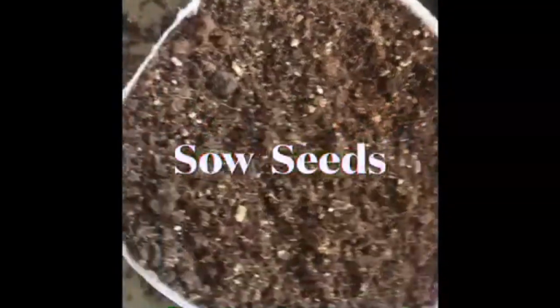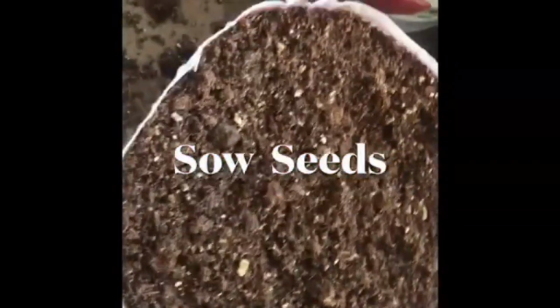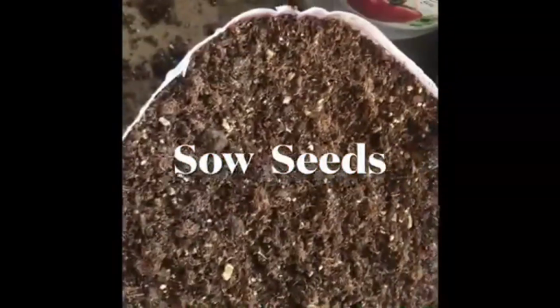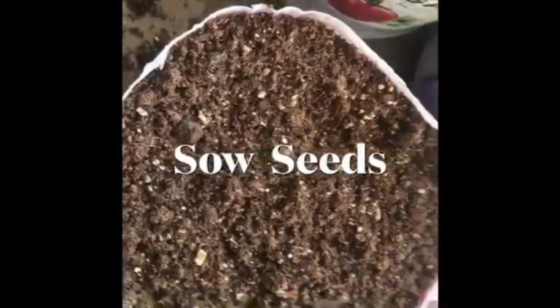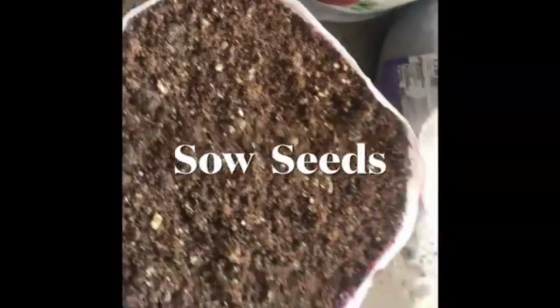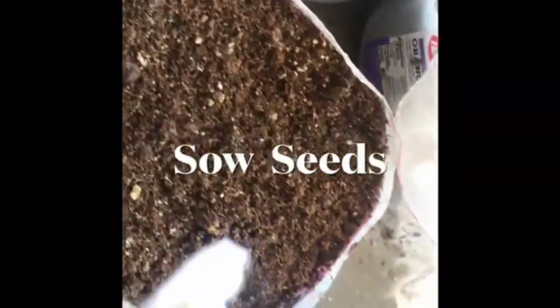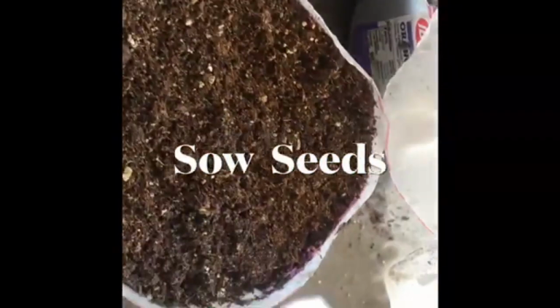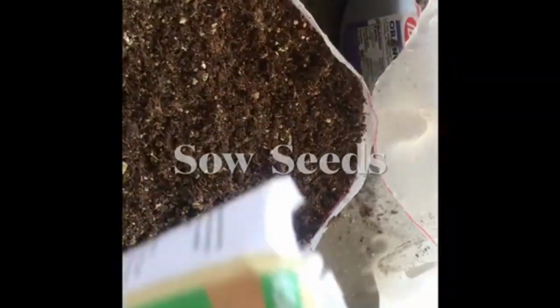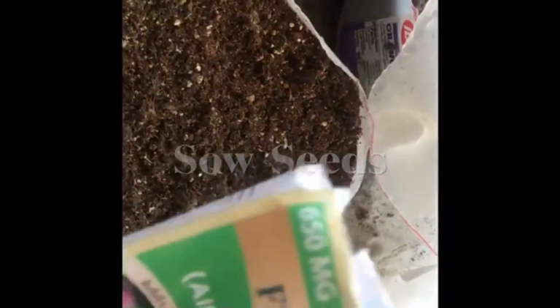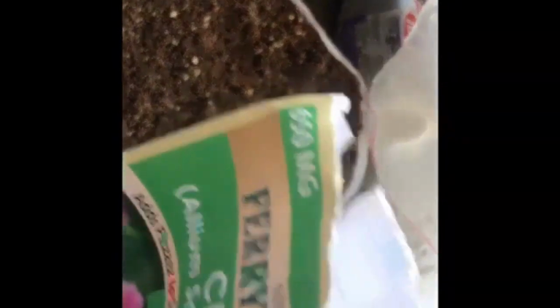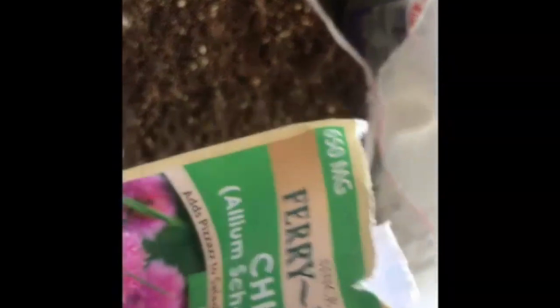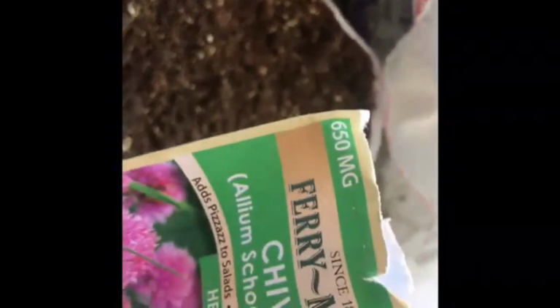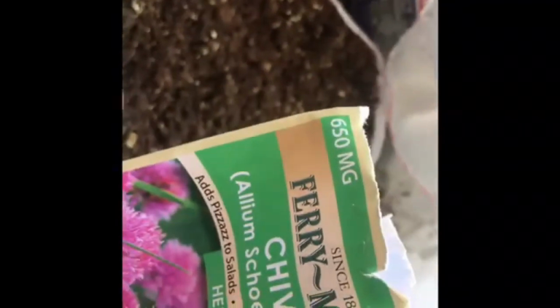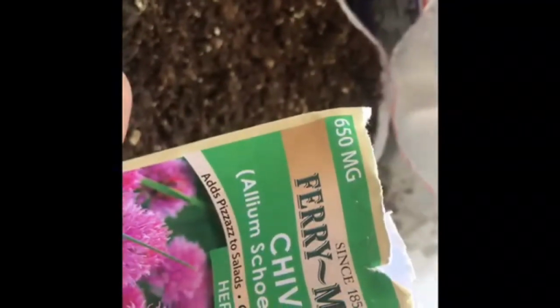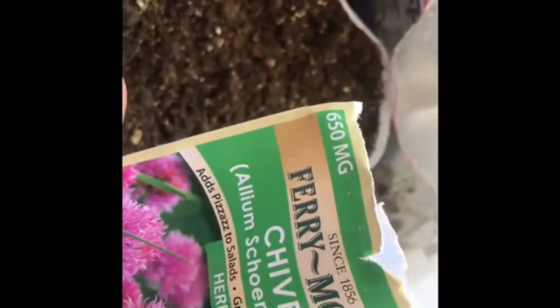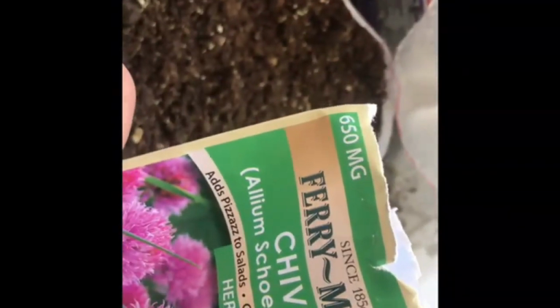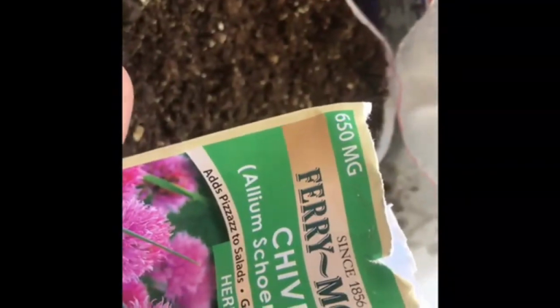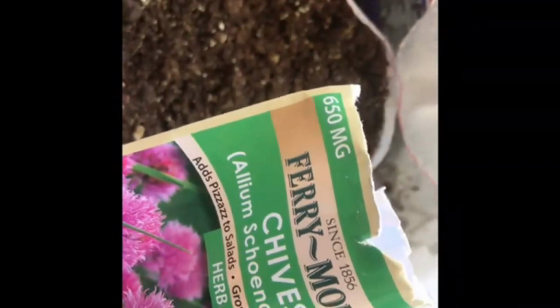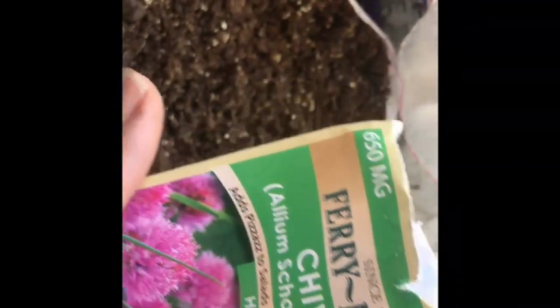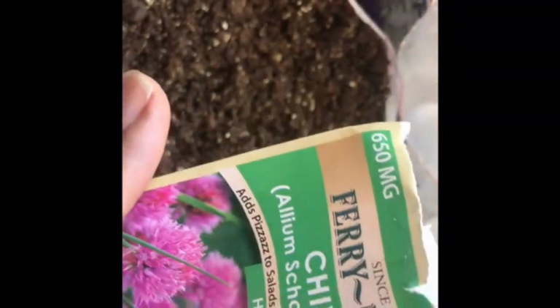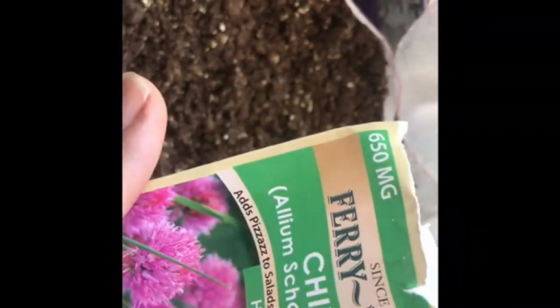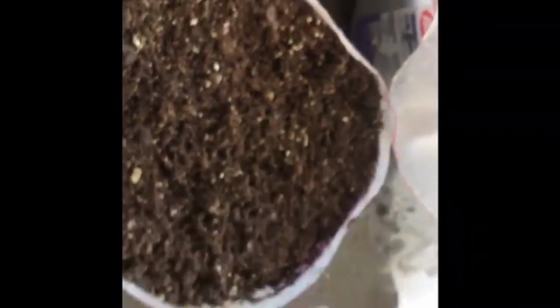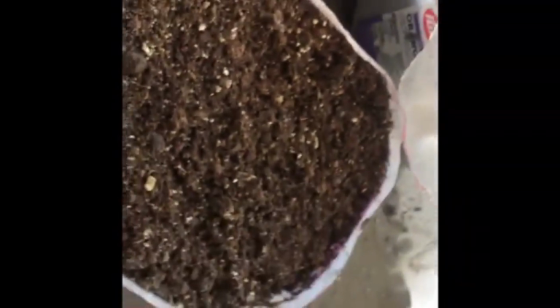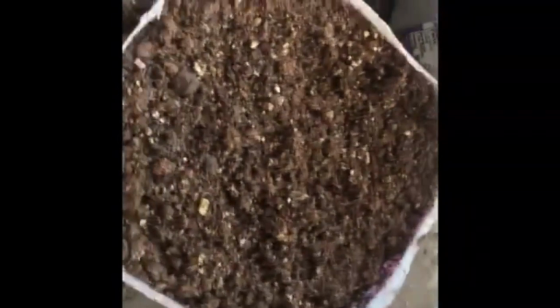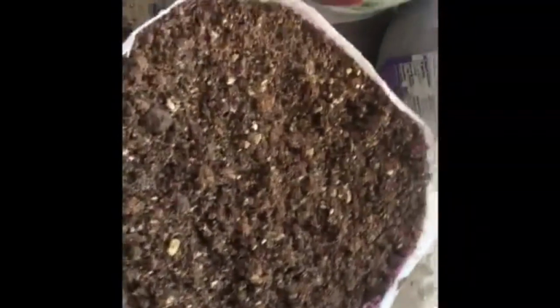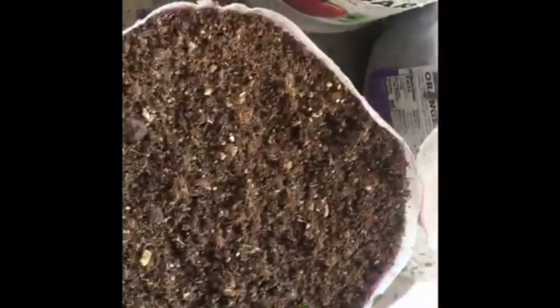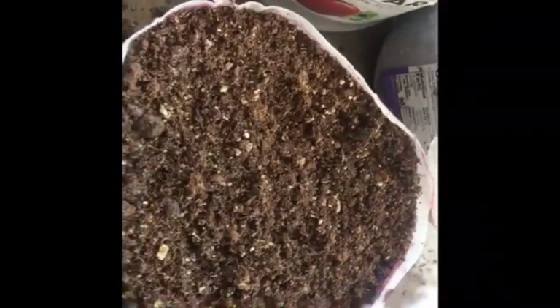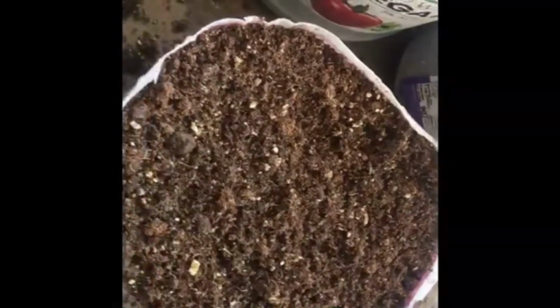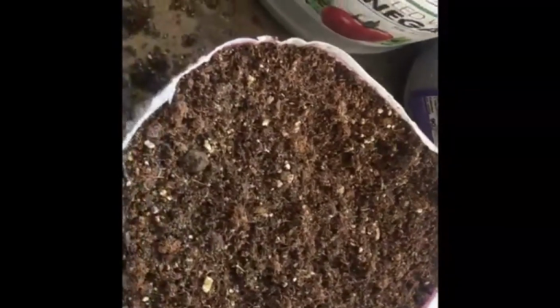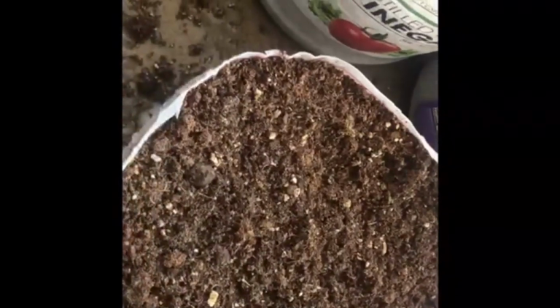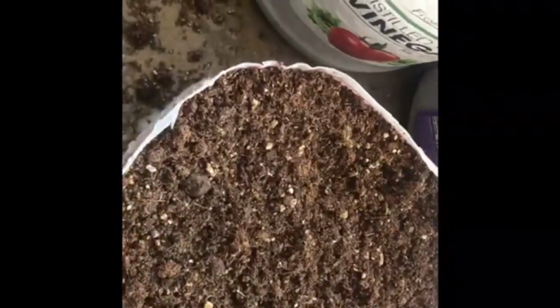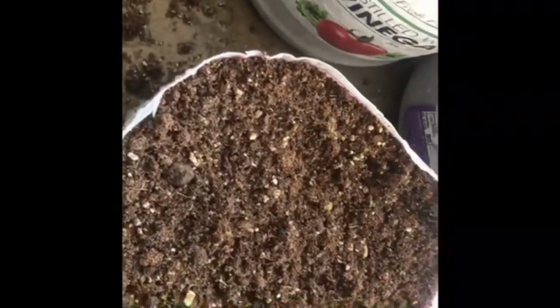Okay, so what I have here — these are some chives.